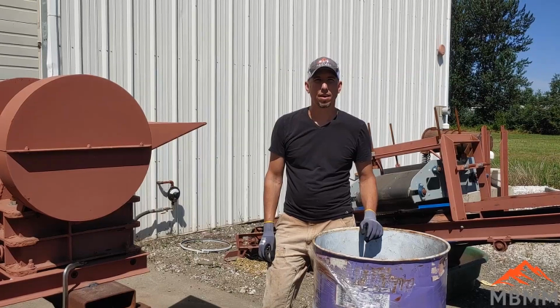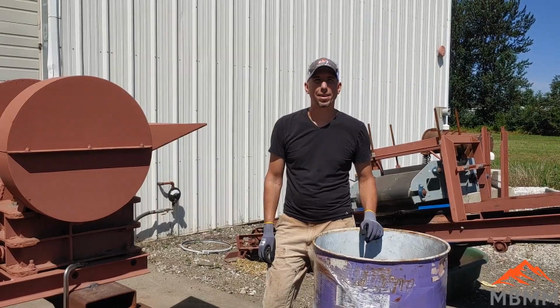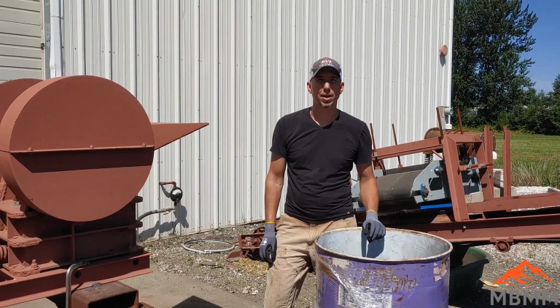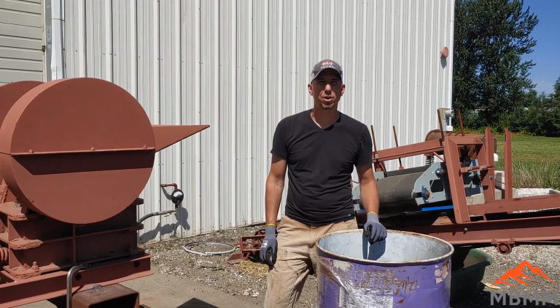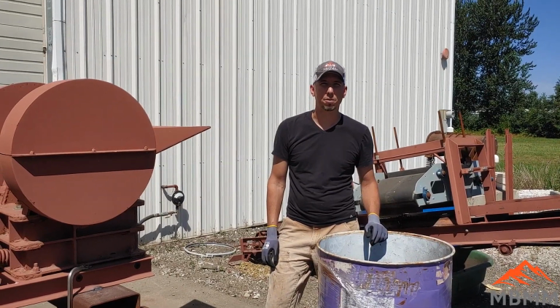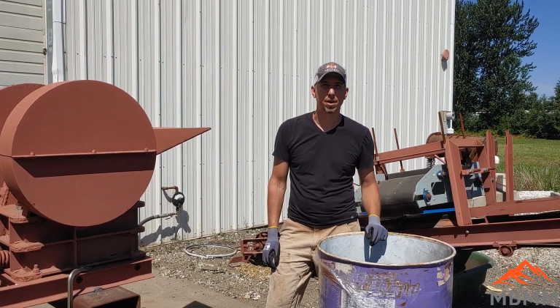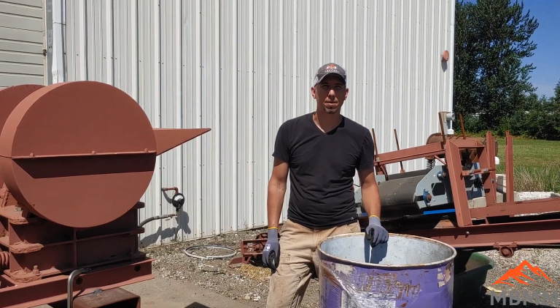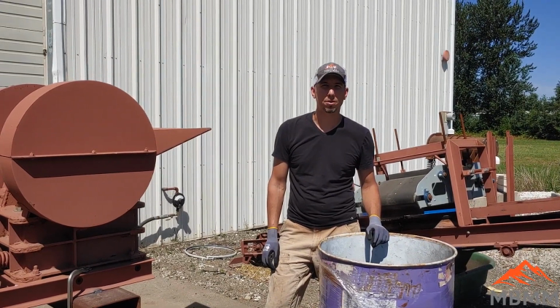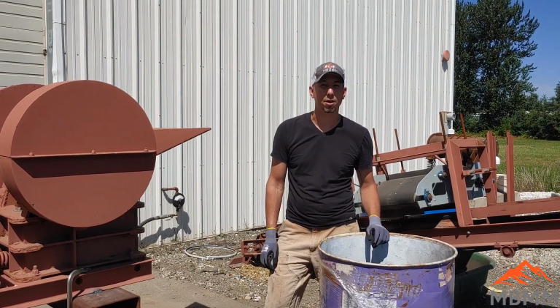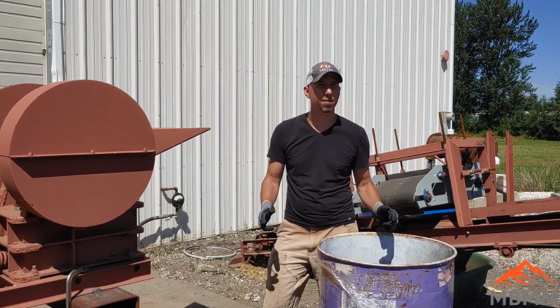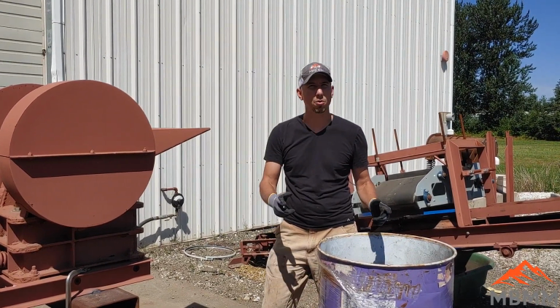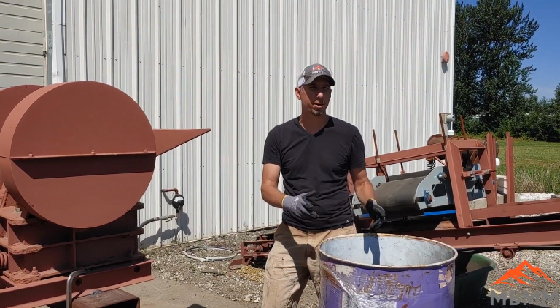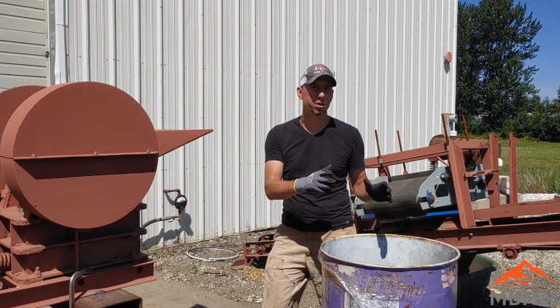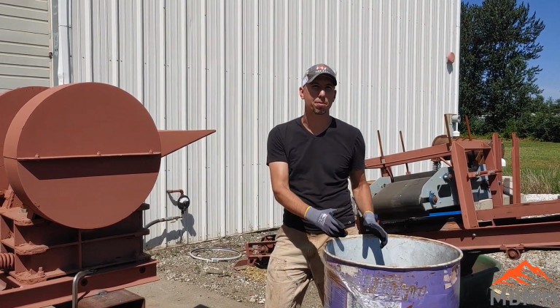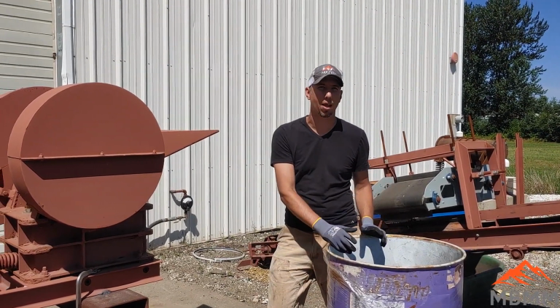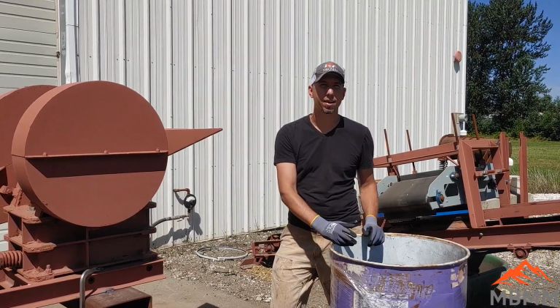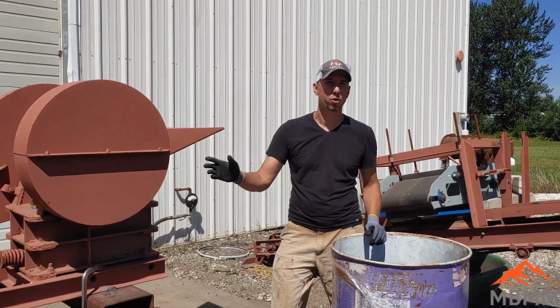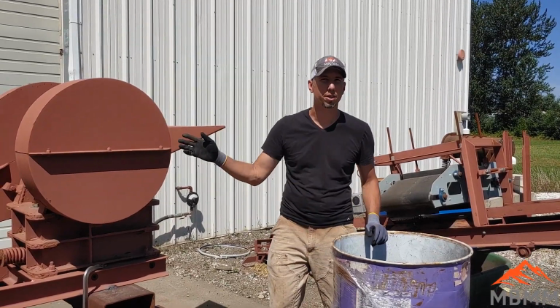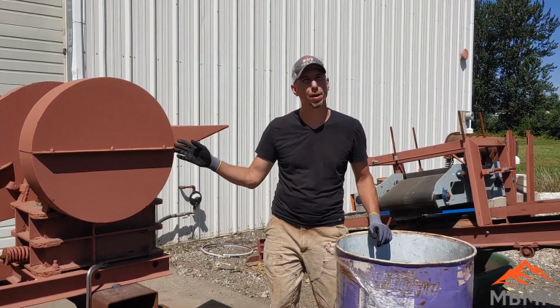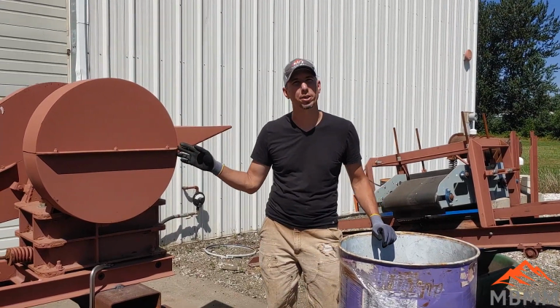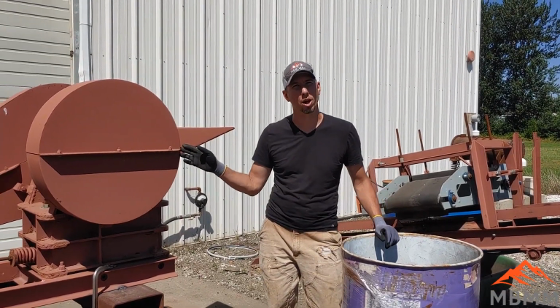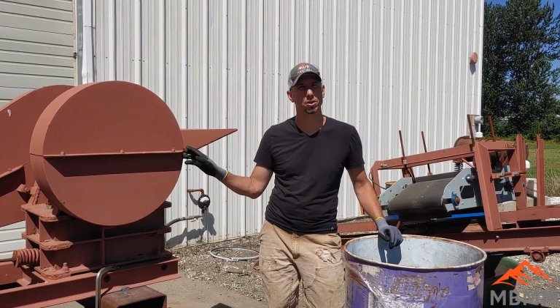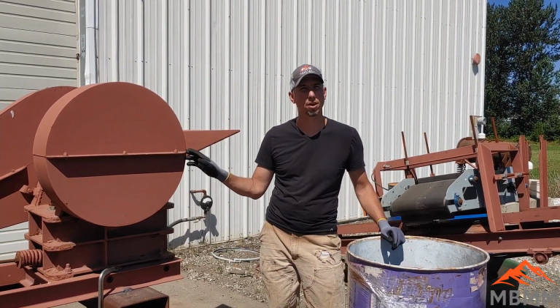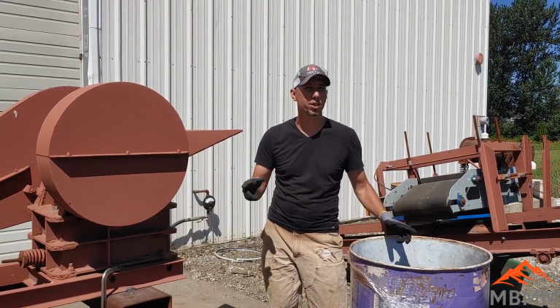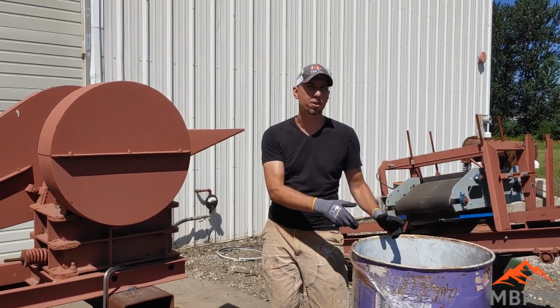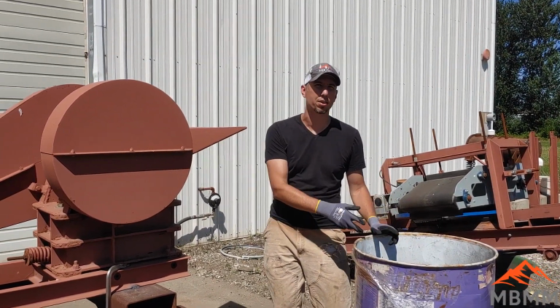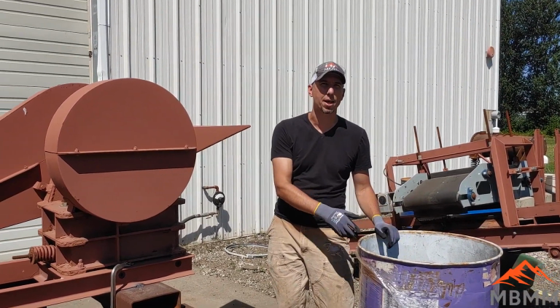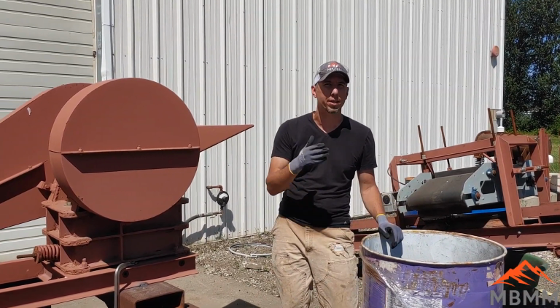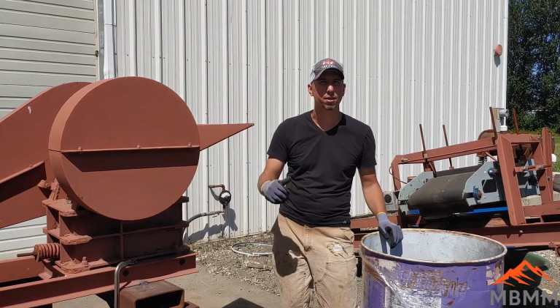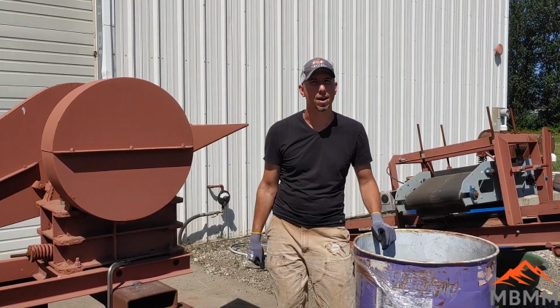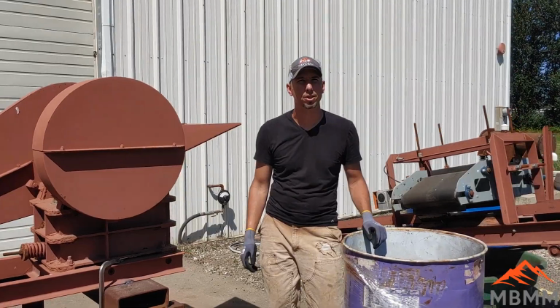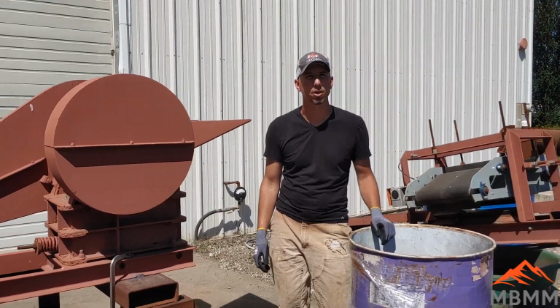Hey guys, my name is Jason with Mount Baker Mining and Metals. On today's video we're going to be crushing a sample of slag through one of our 6x10 jaw crushers. So let's take a look at the slag sample, we'll get it fired up and see how it goes.